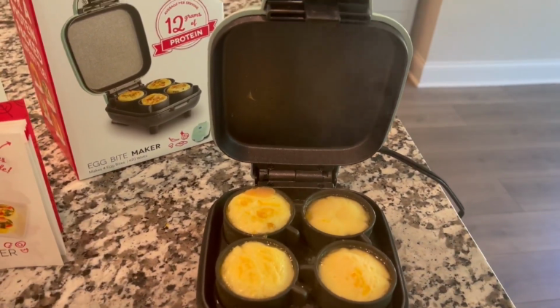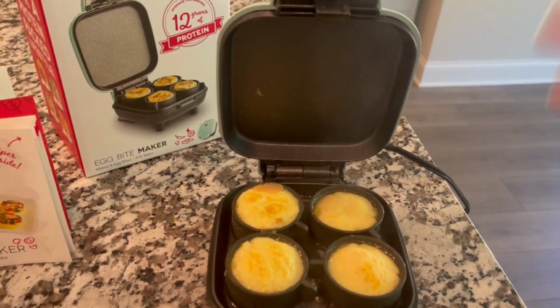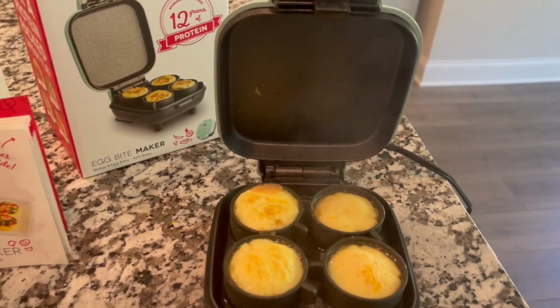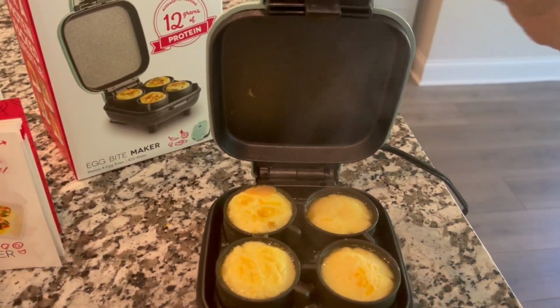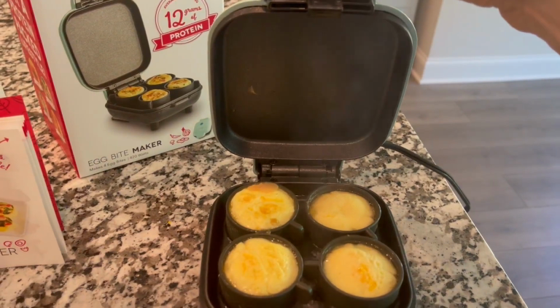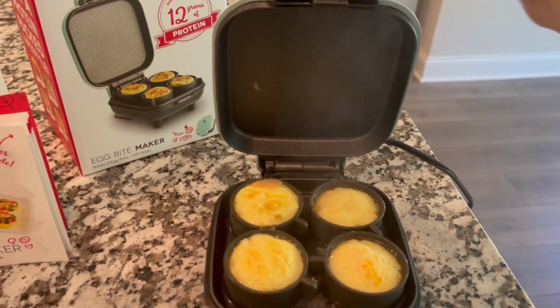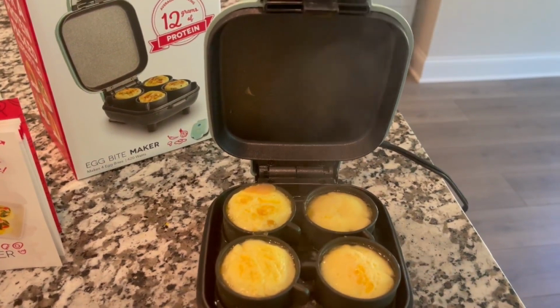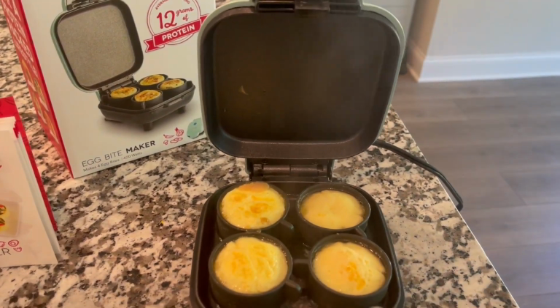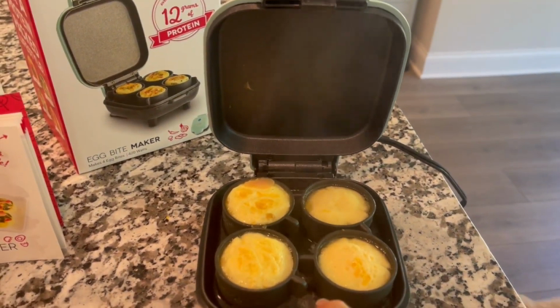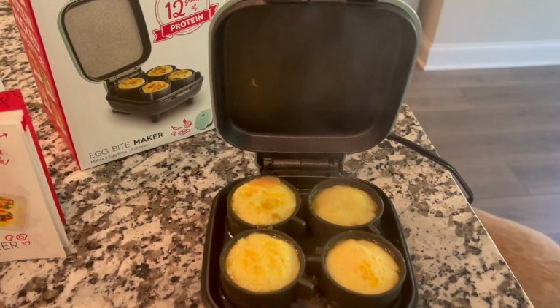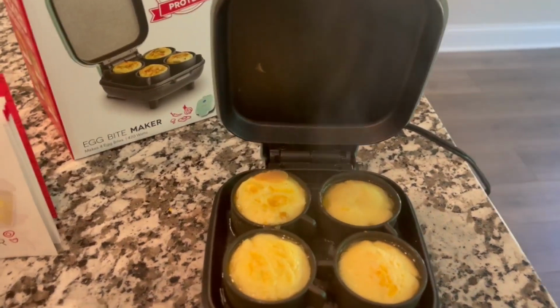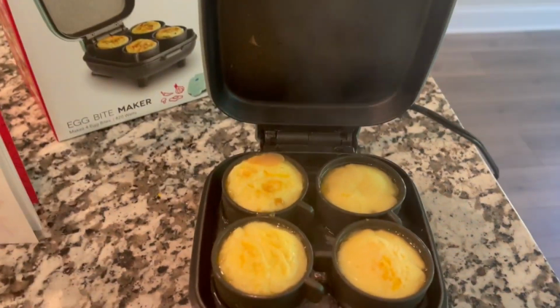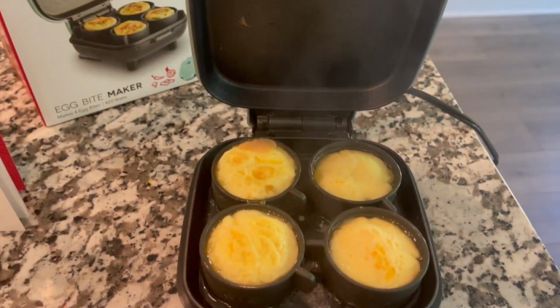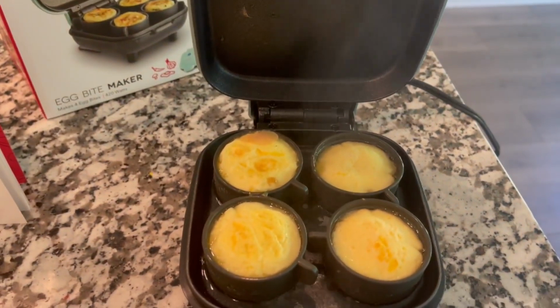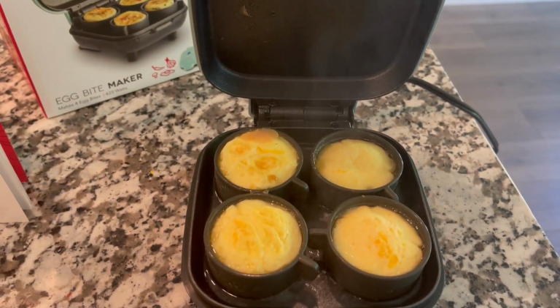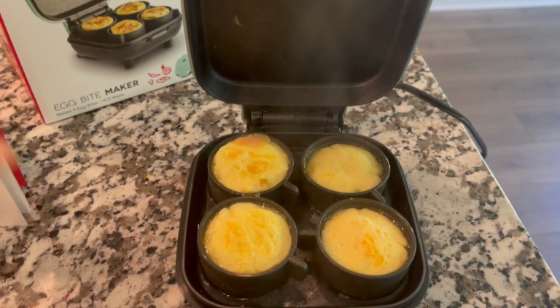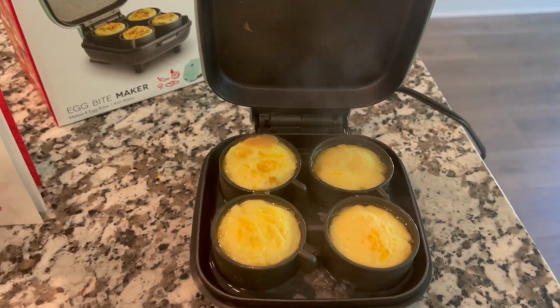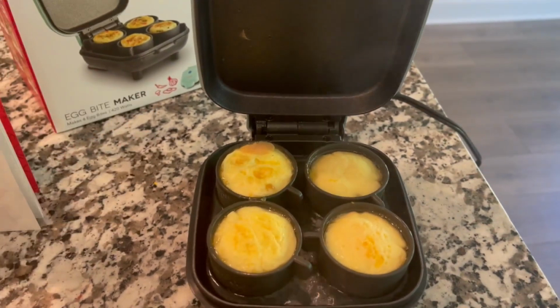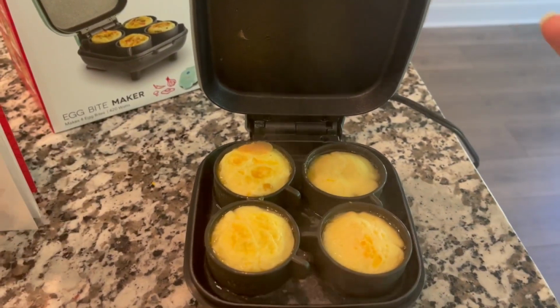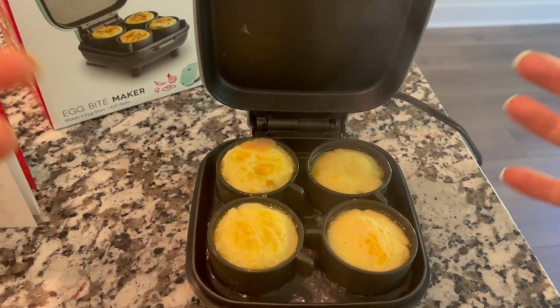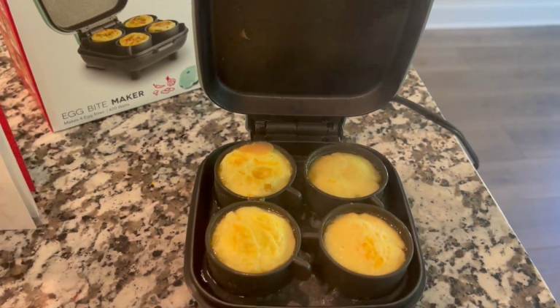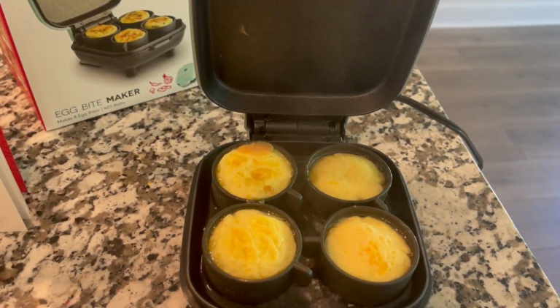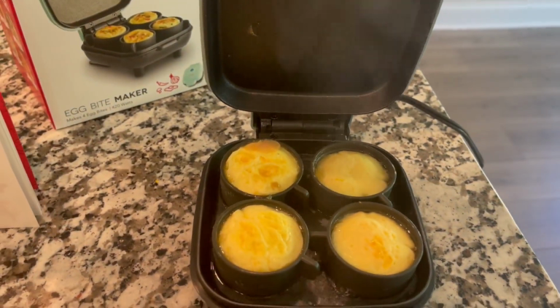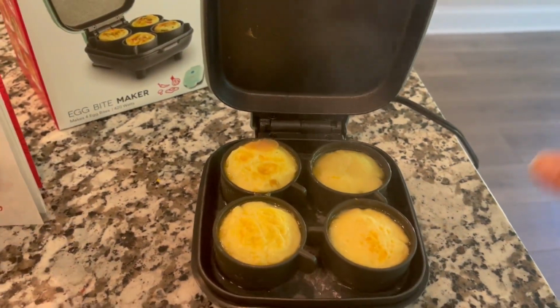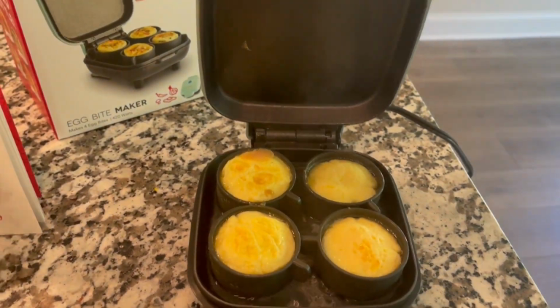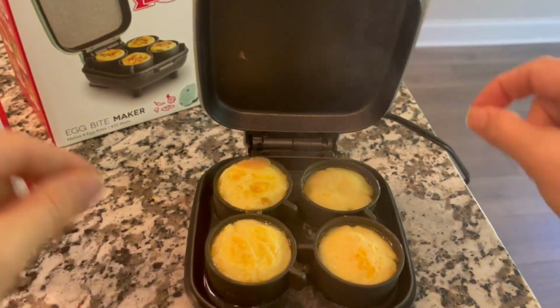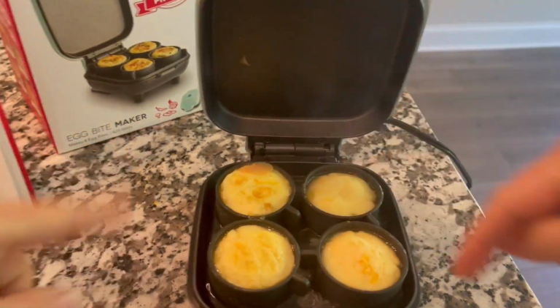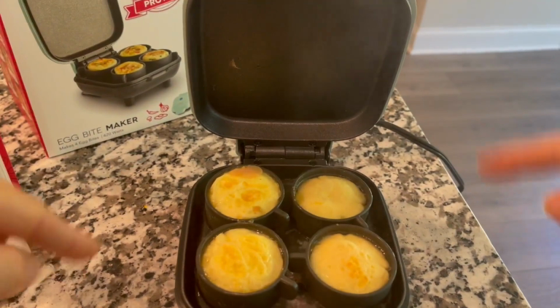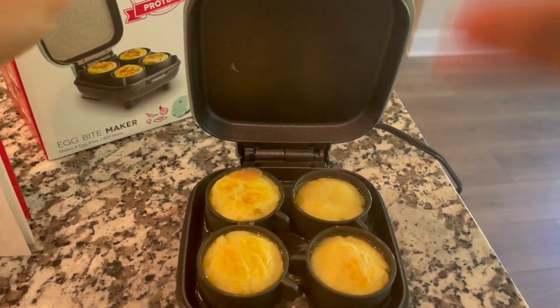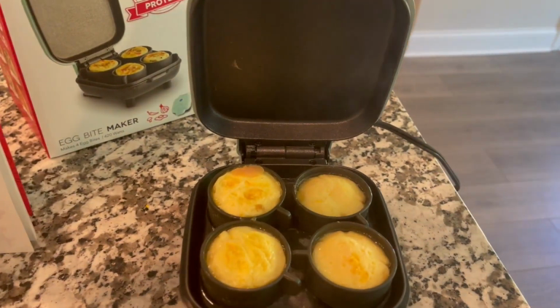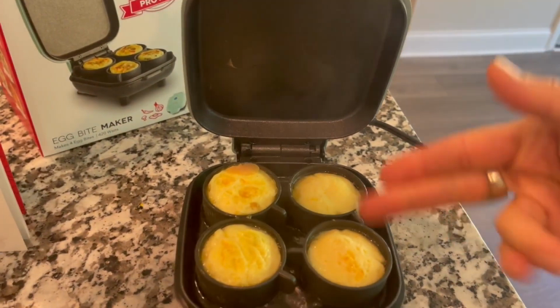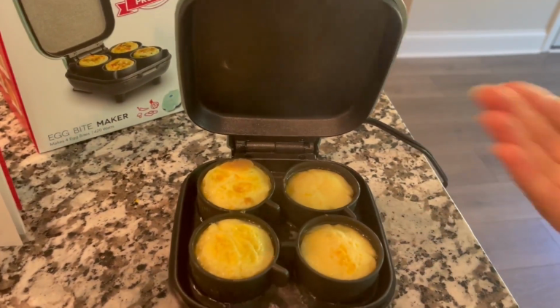You basically just mix up your eggs, put a little water in the bottom. You can see that water is bubbling and that's what kind of steams these, which keeps them super moist. Then you pour your egg in and add toppings.